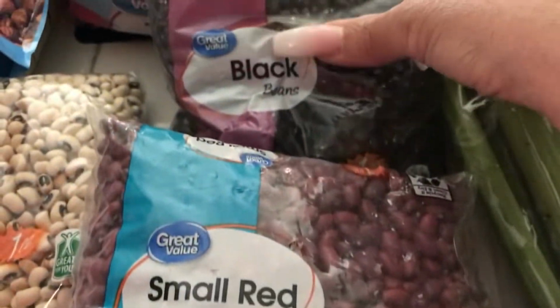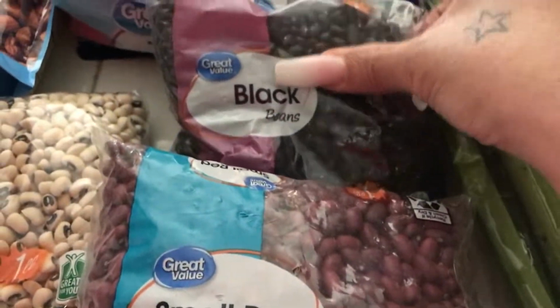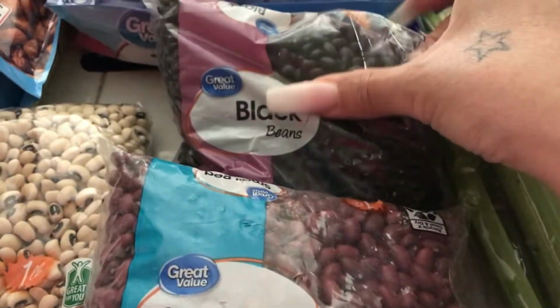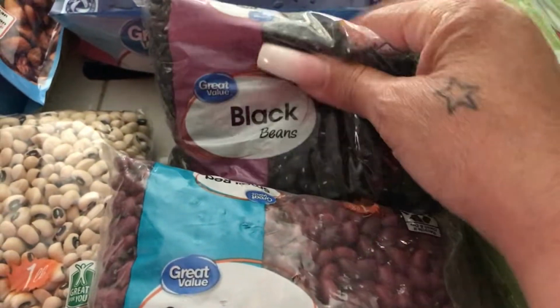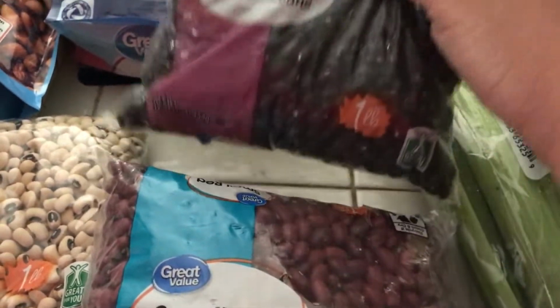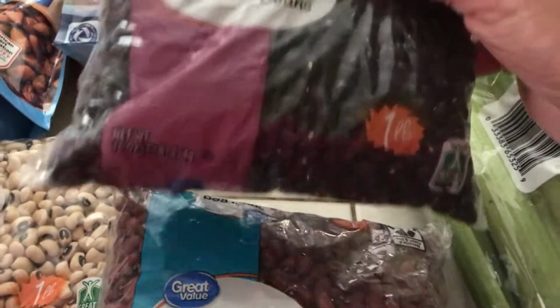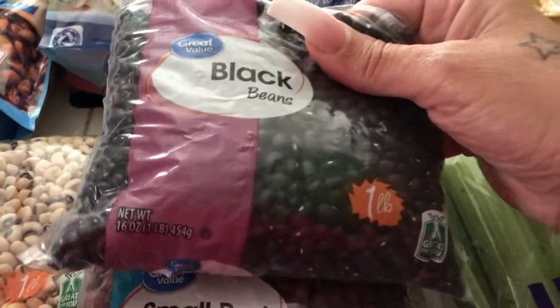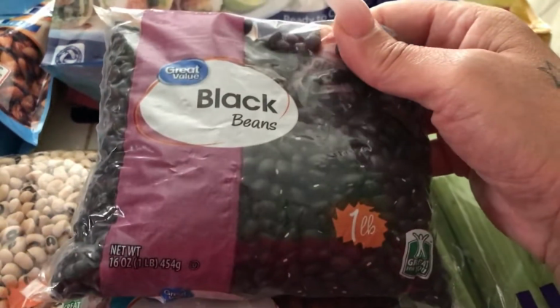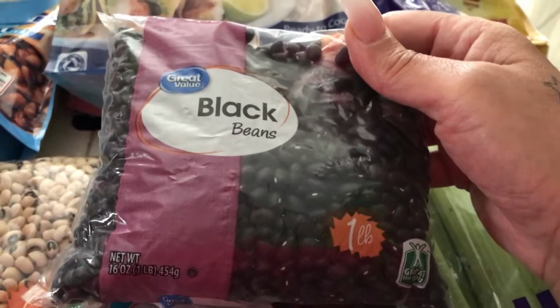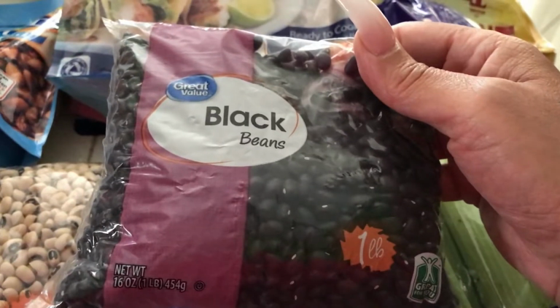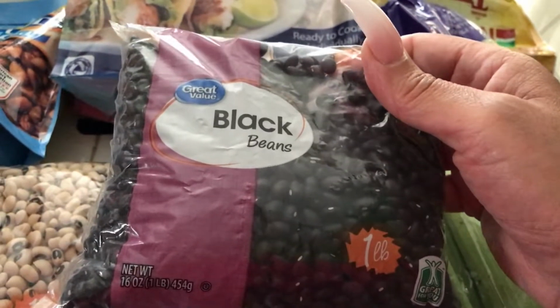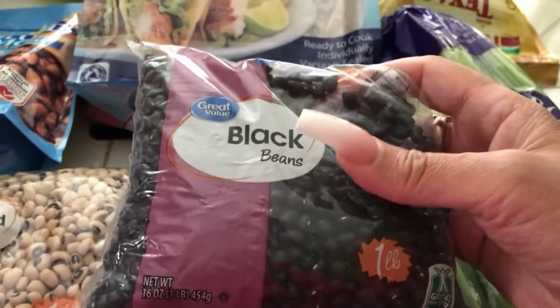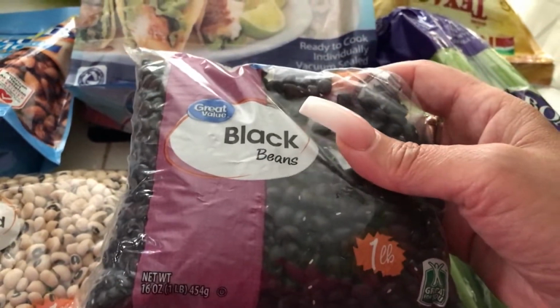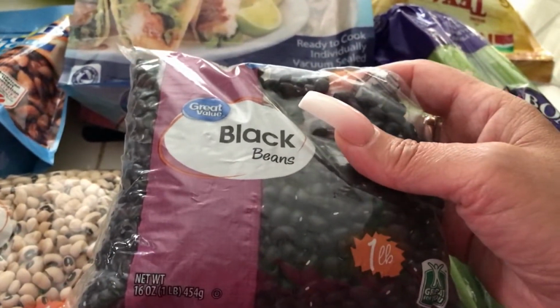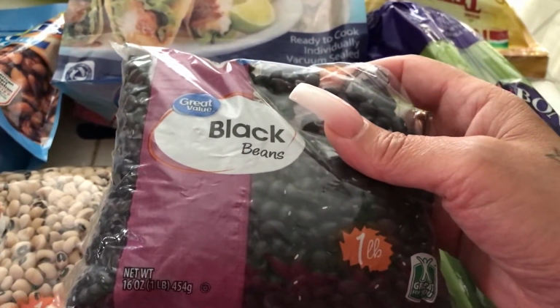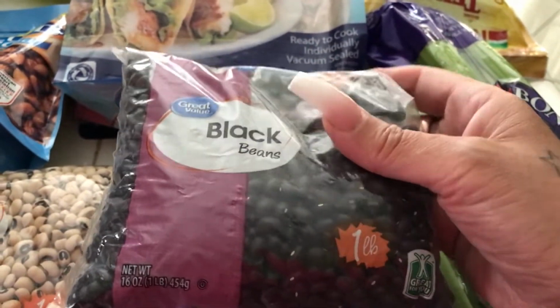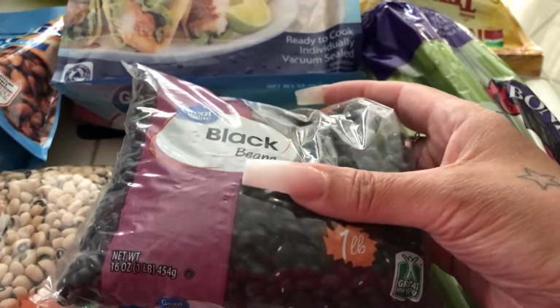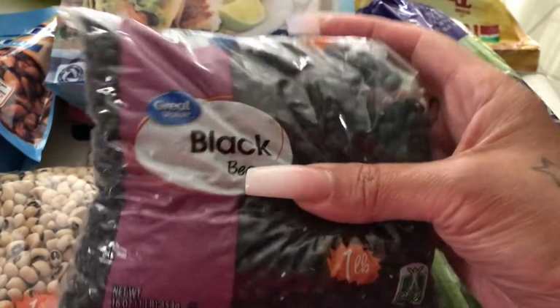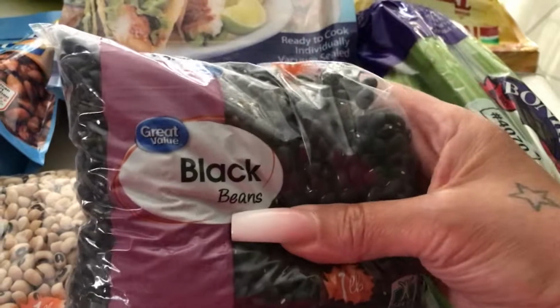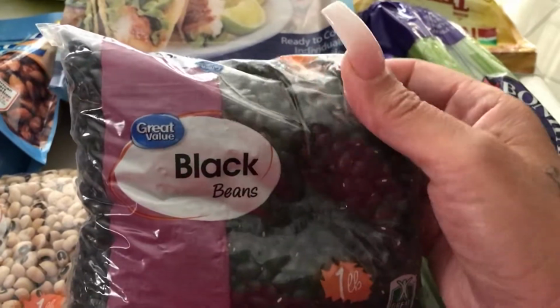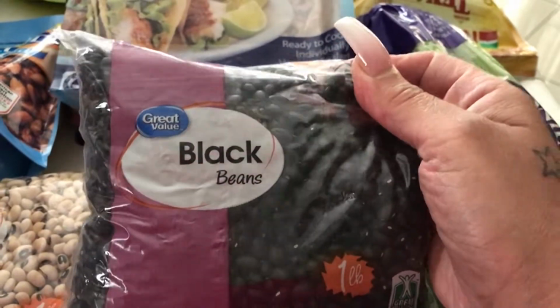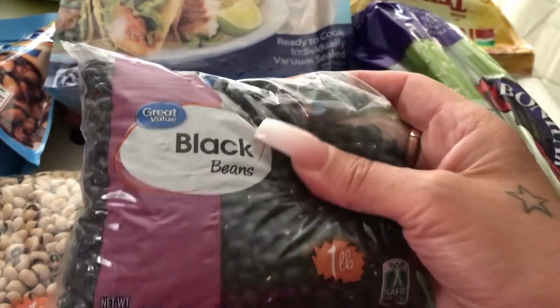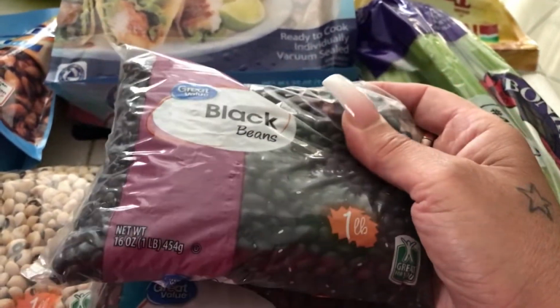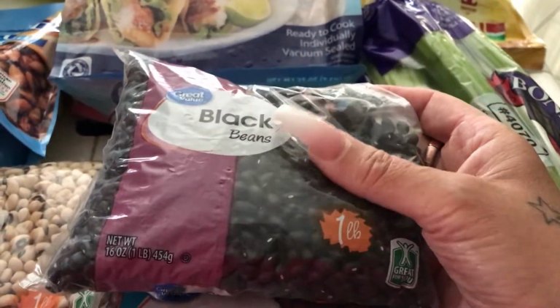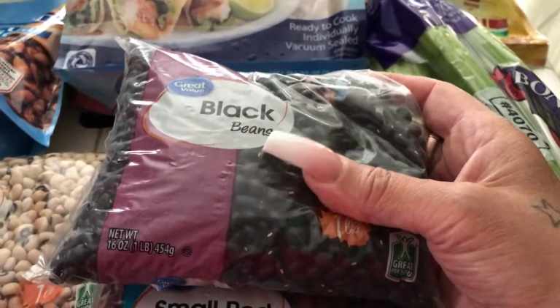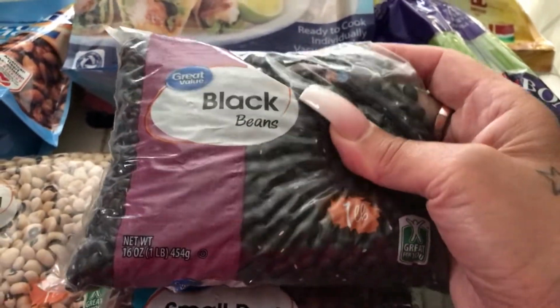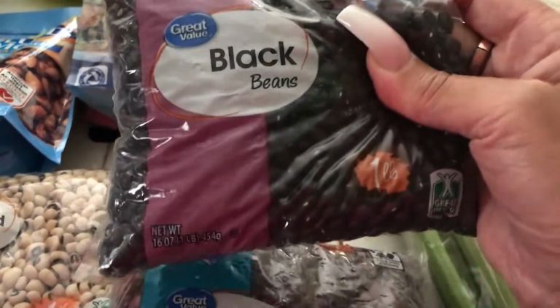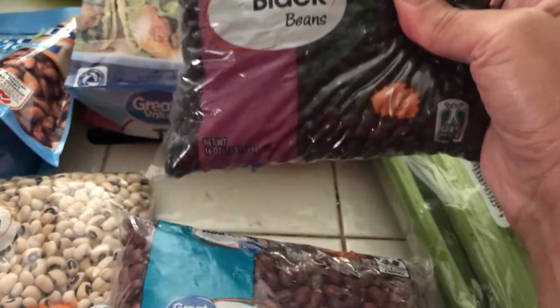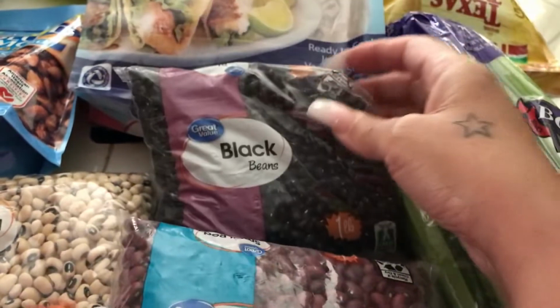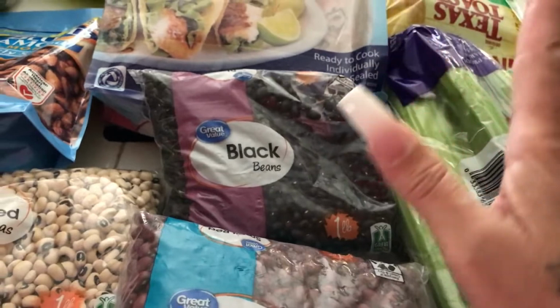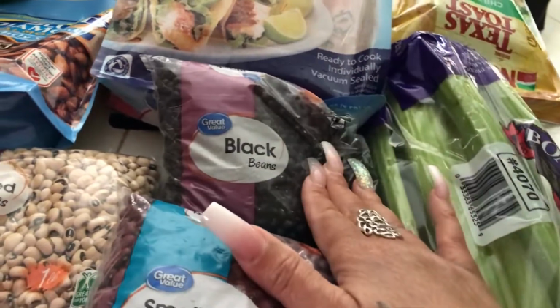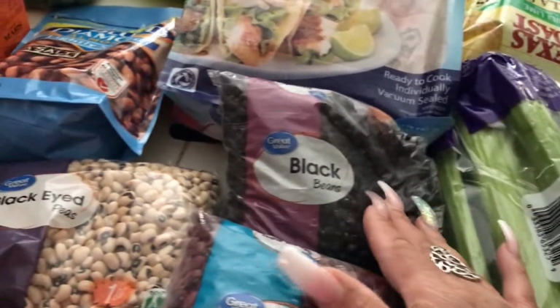I thought I would try a black bean — I normally get the one from the cans. I don't usually eat black beans that often, but I'm starting to incorporate them in my meals, so I'll go ahead and make that. So I just got one pack of that.